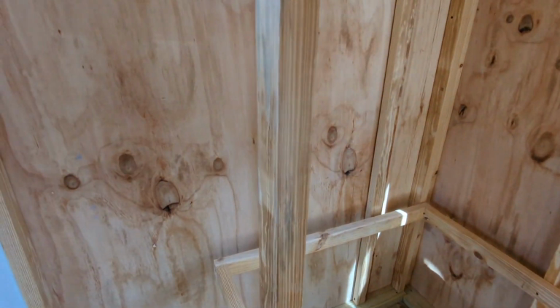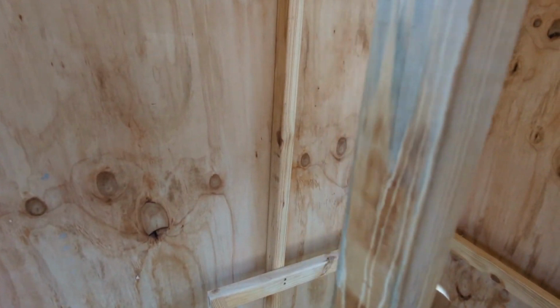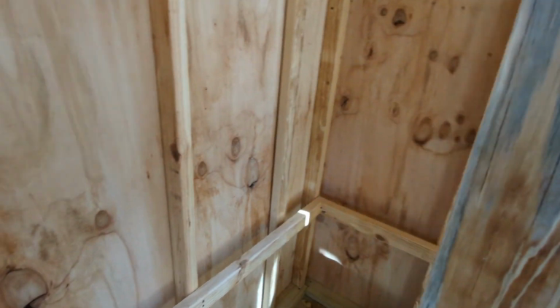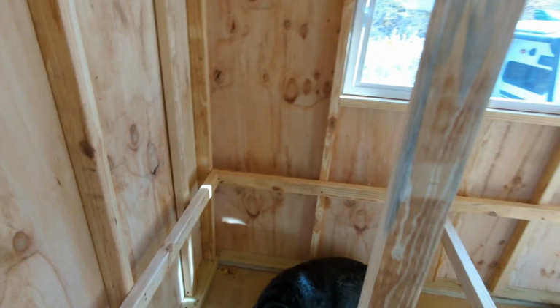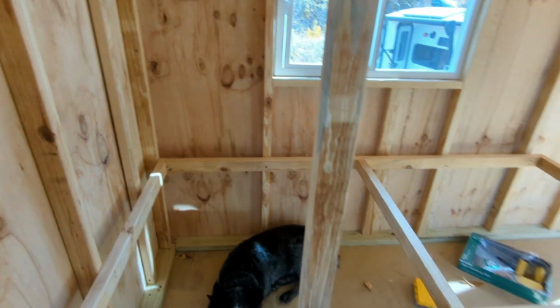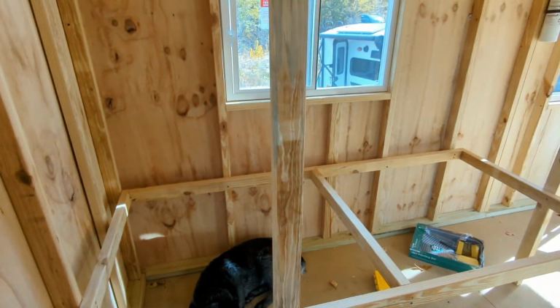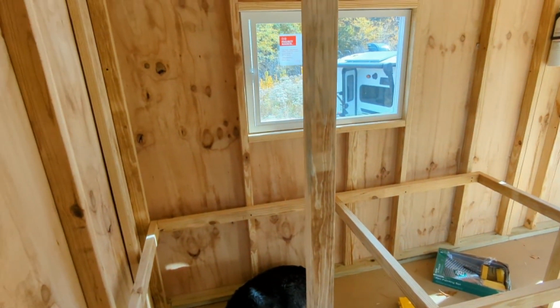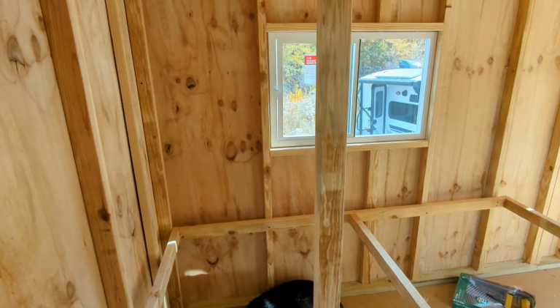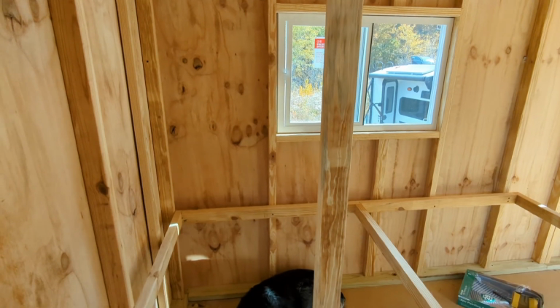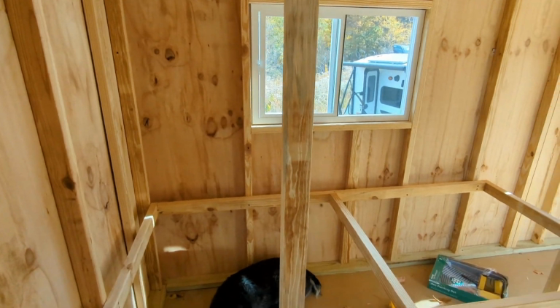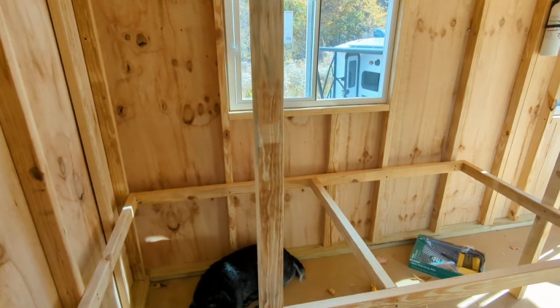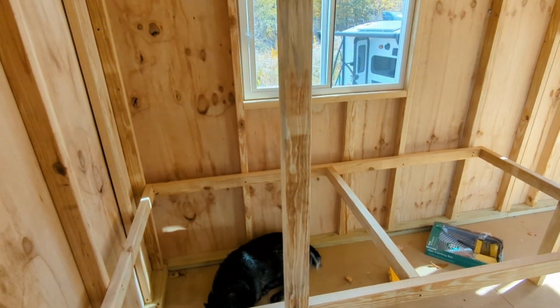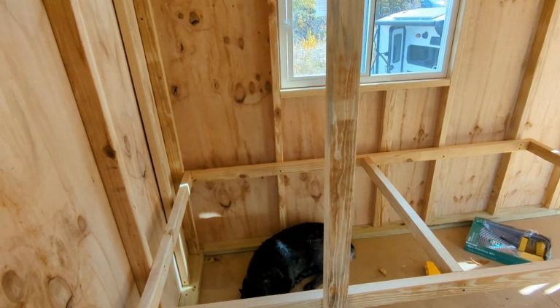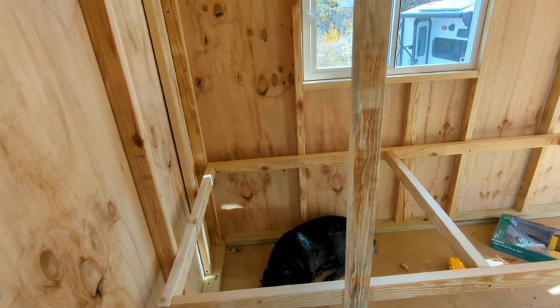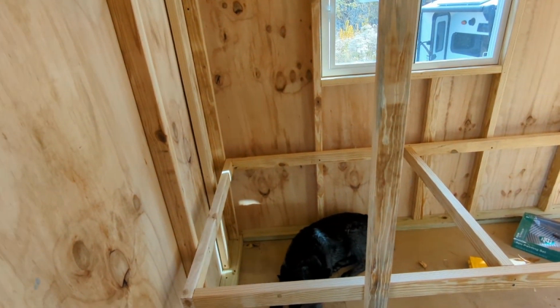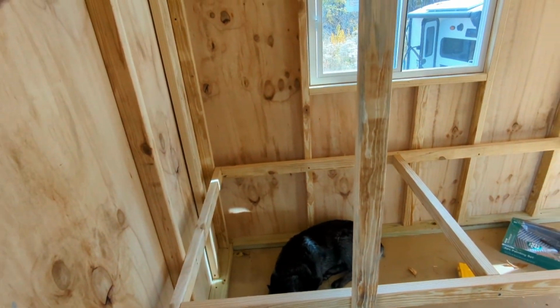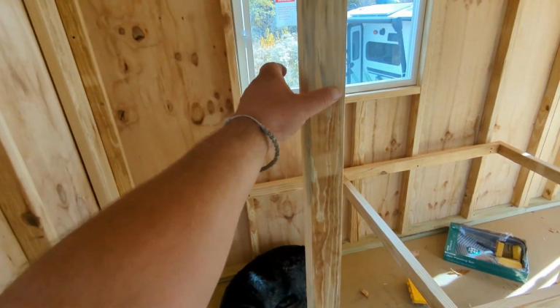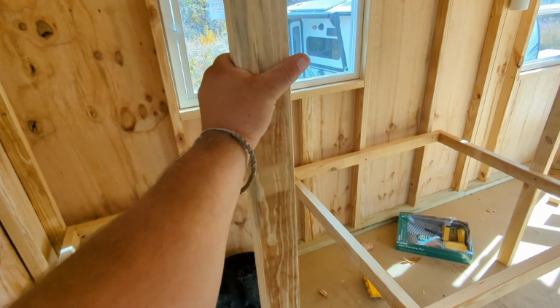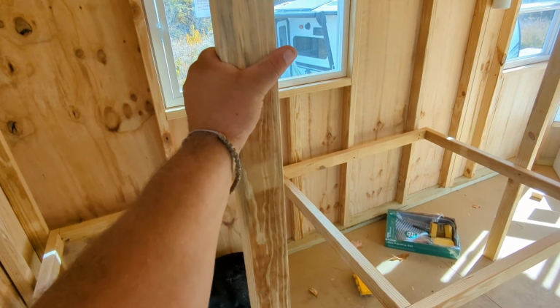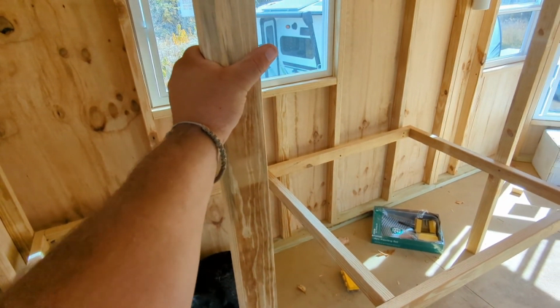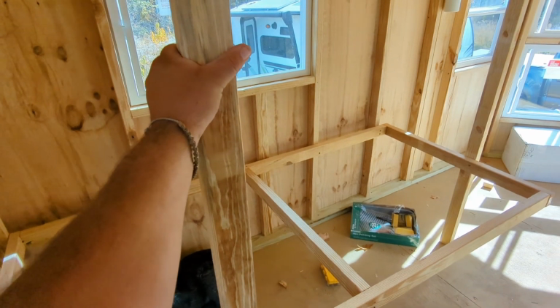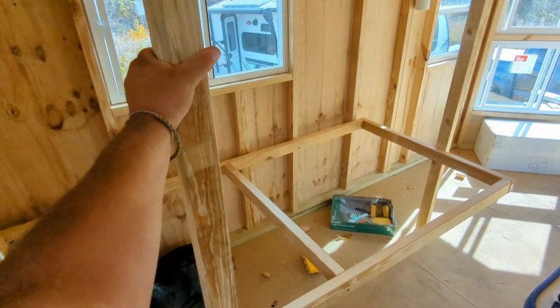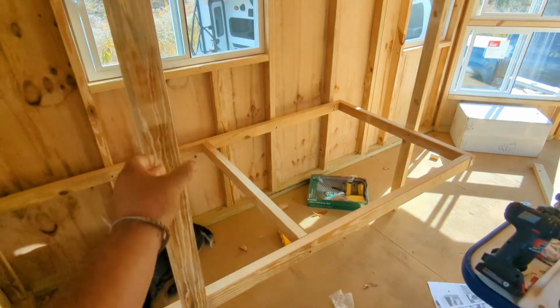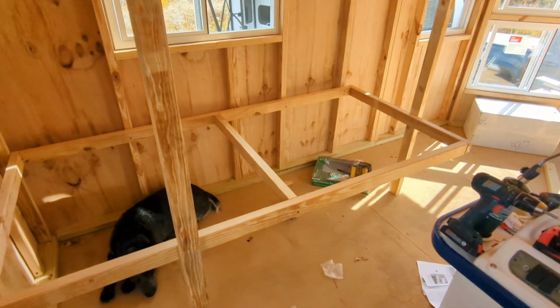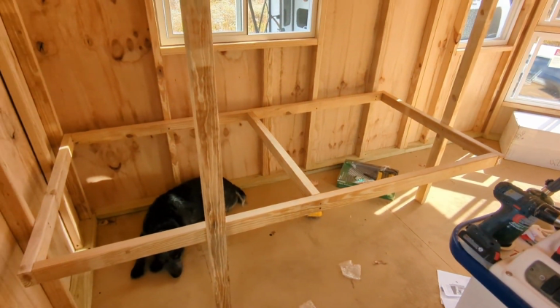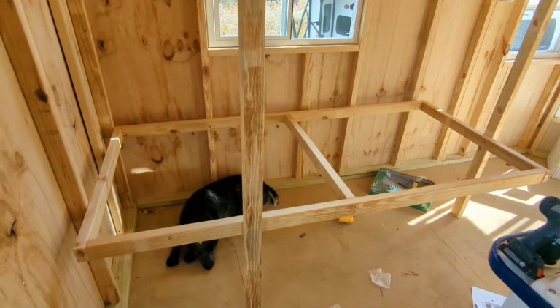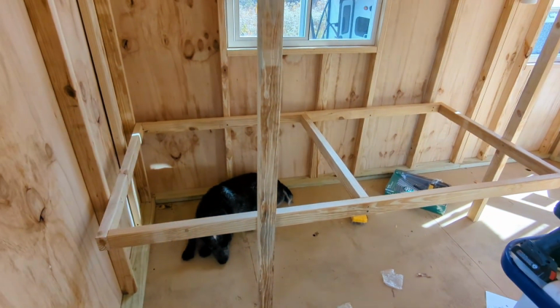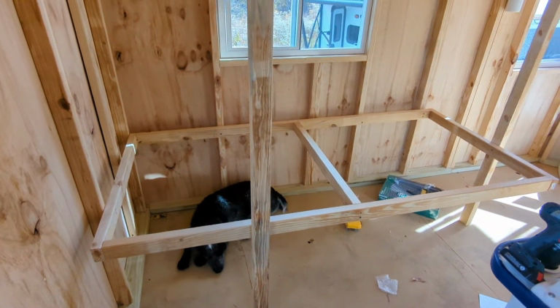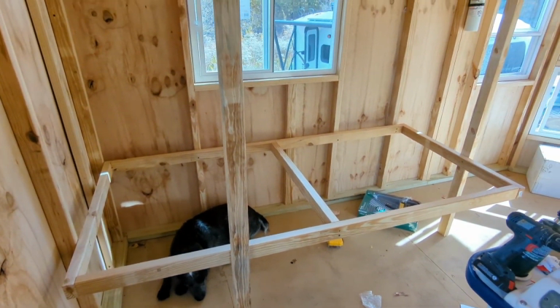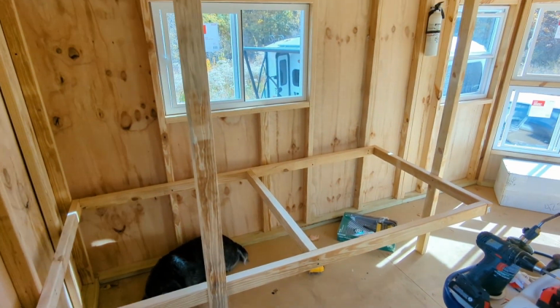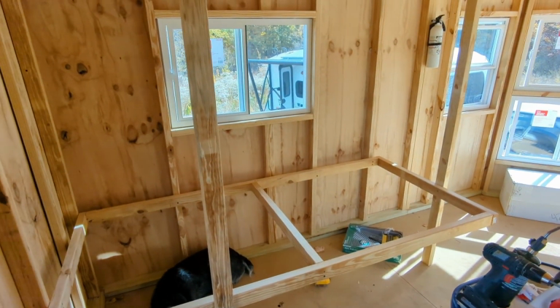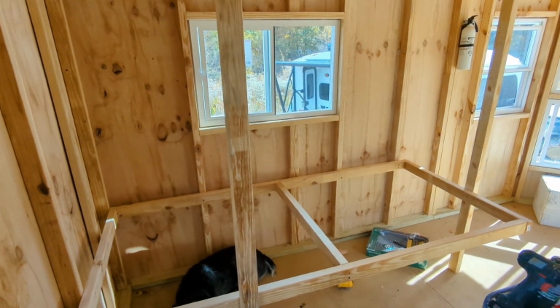Right now all of this is extremely solid — I'm pushing on it and nothing is moving. Everything is very solid because it's connecting in three points.